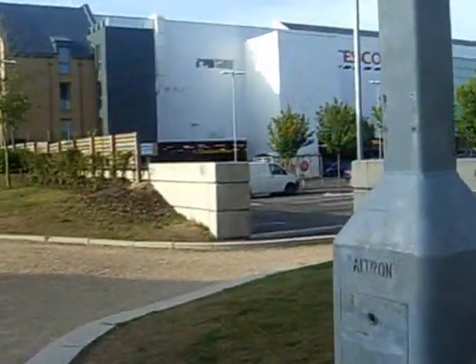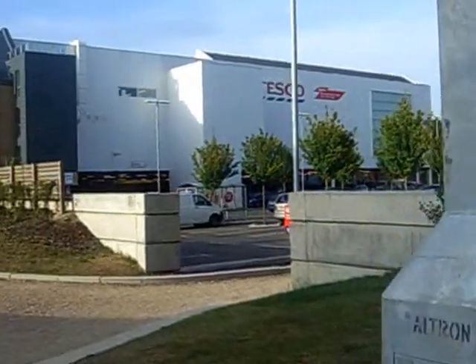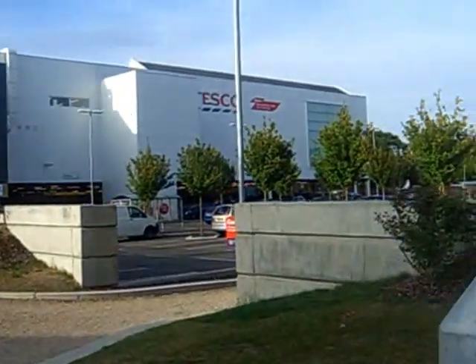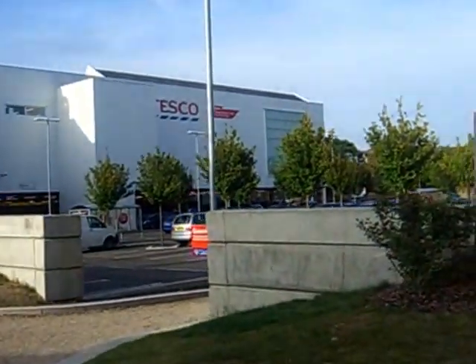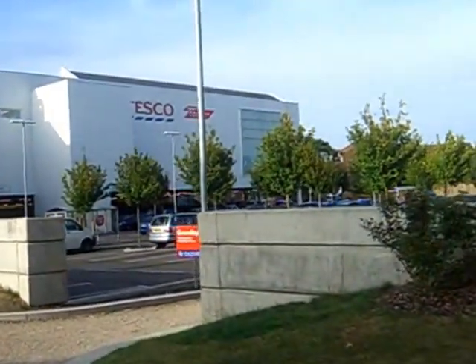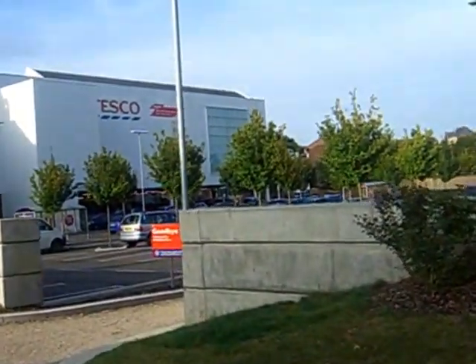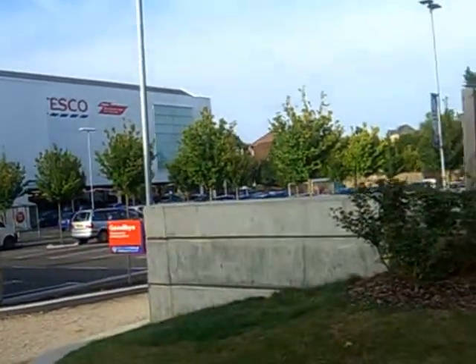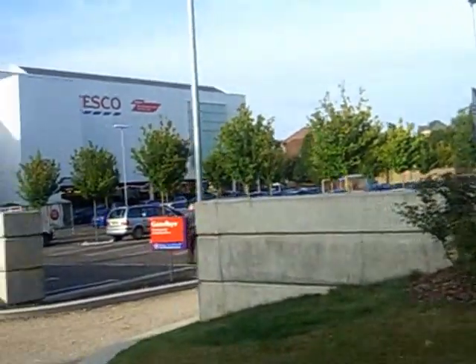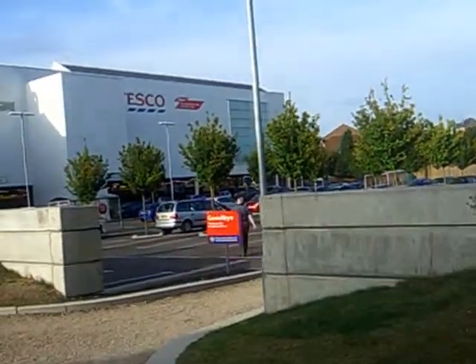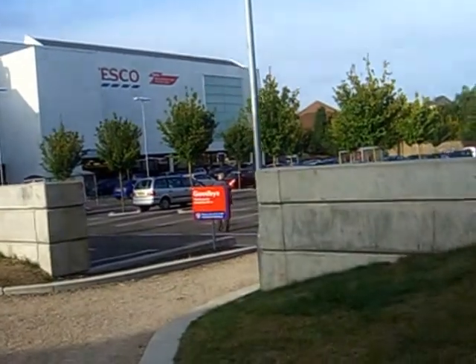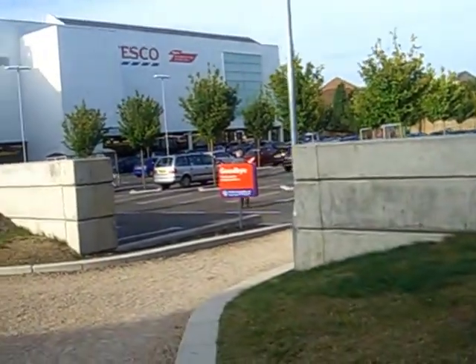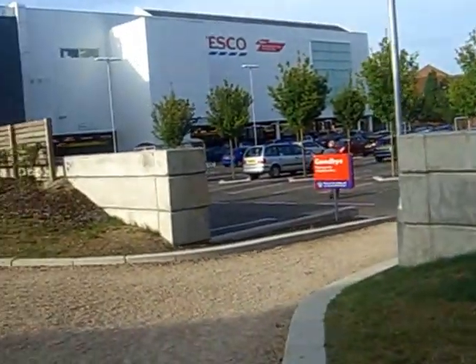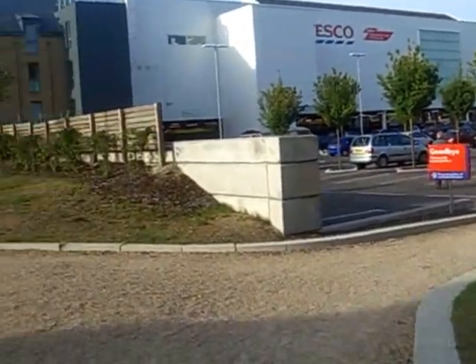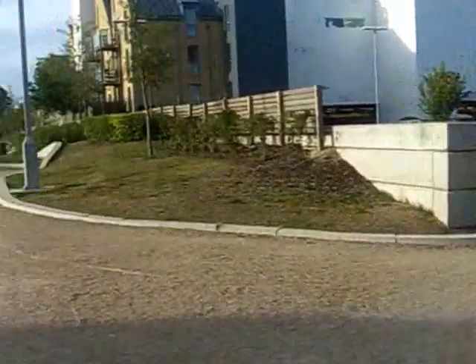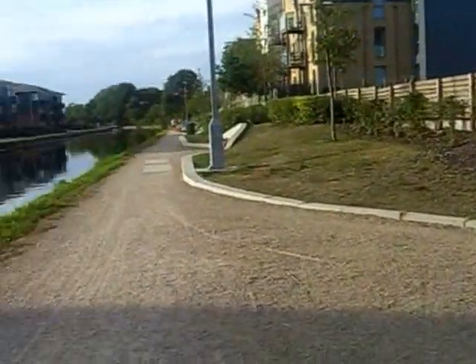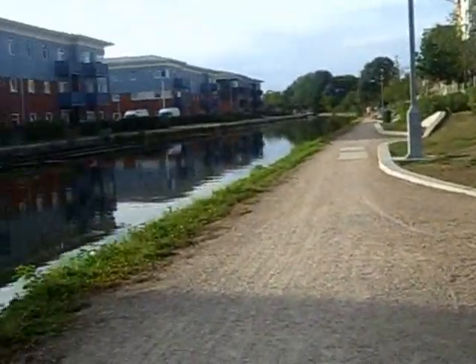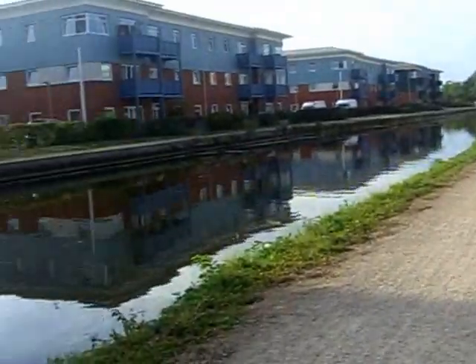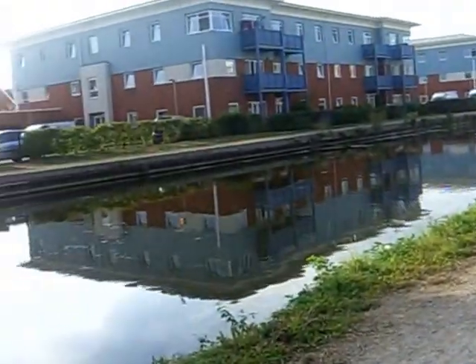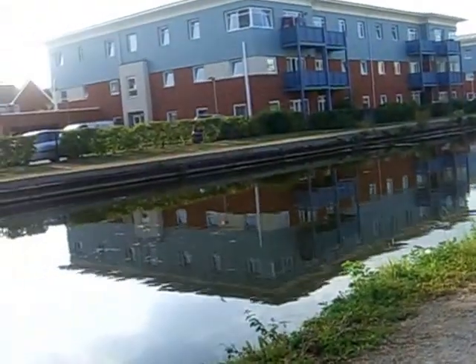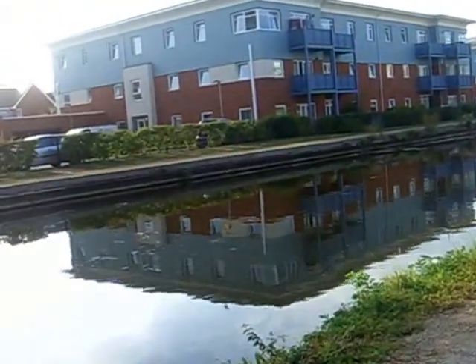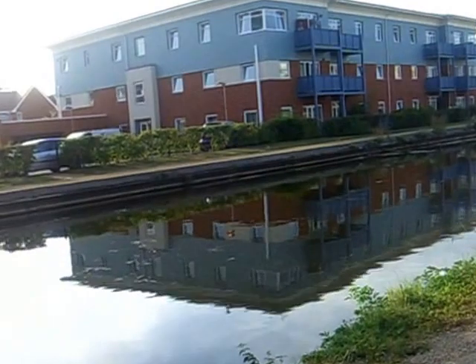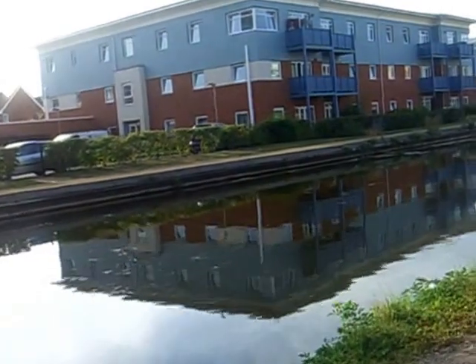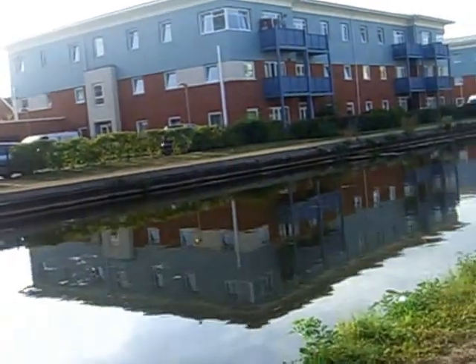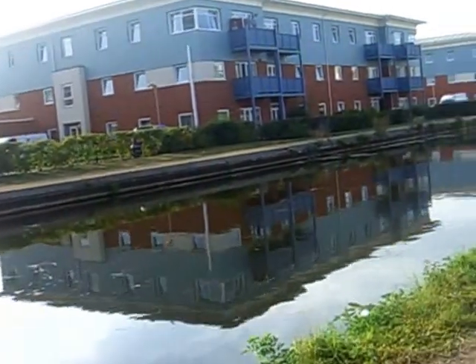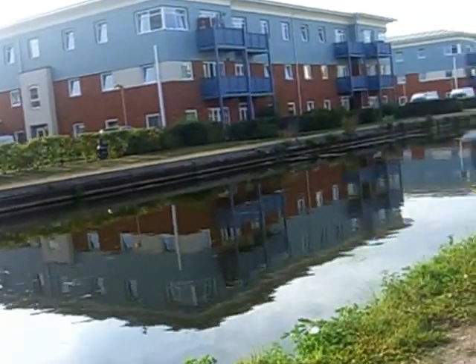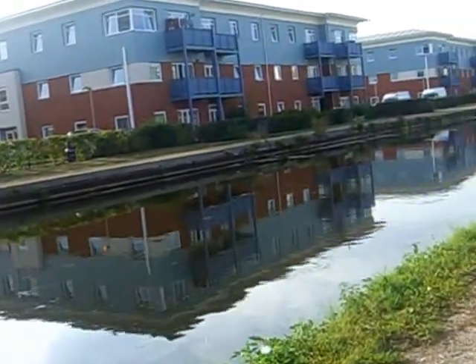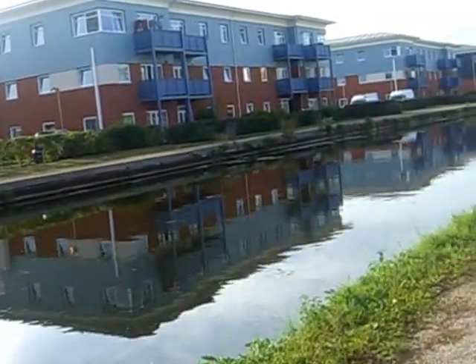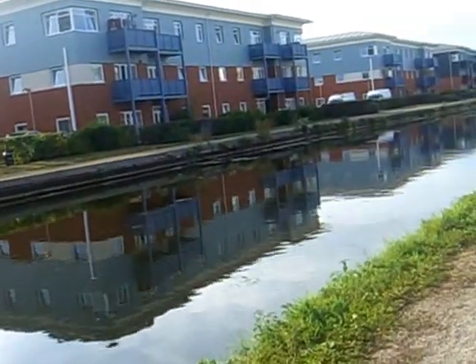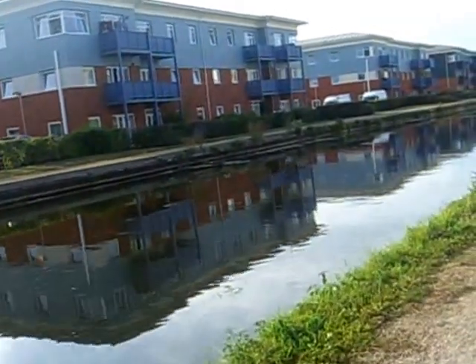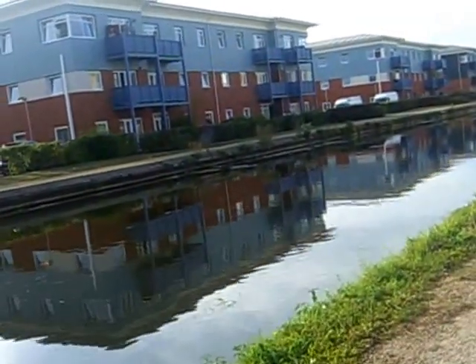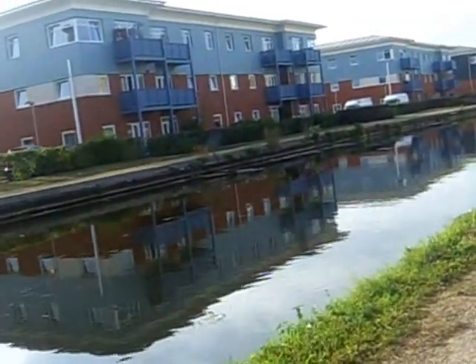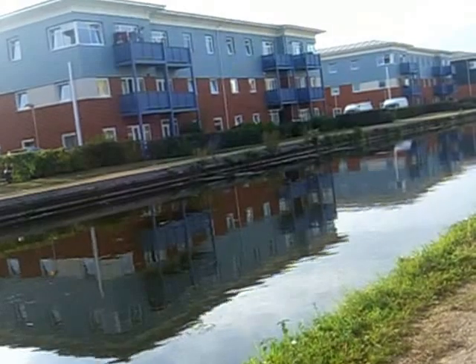So this is Tesco's, but I'm round the back of Tesco's, and it's quite nice because what we've got actually is the Grand Union Canal. So we're quite close to a nice canal walk, and you can actually walk all the way through